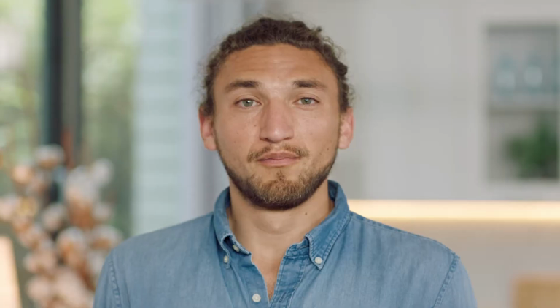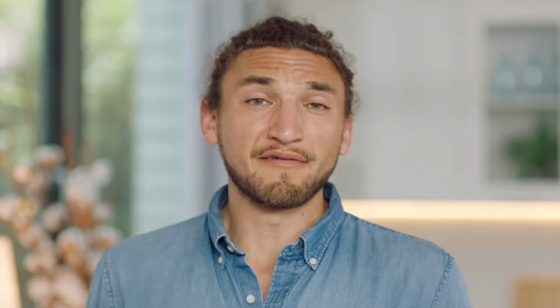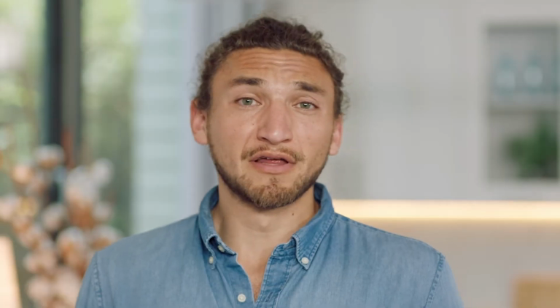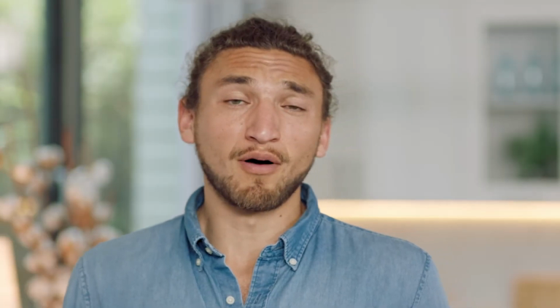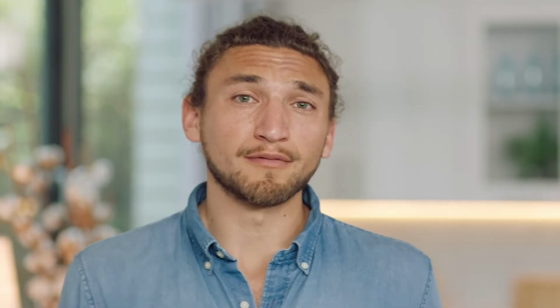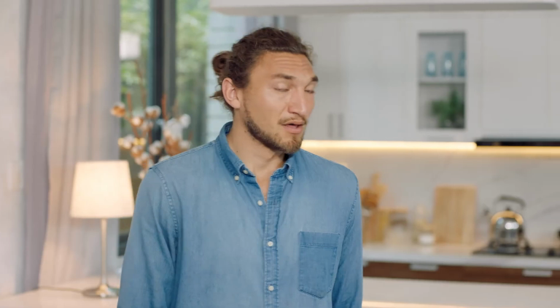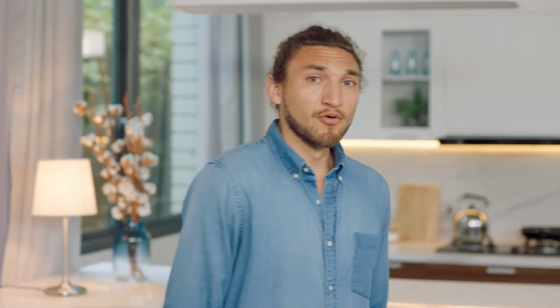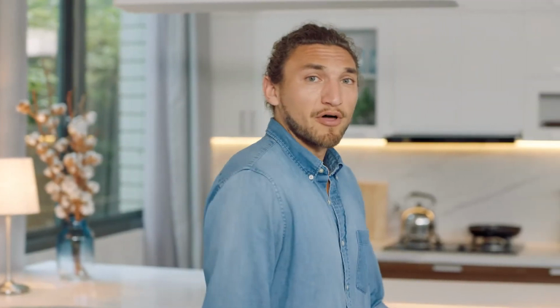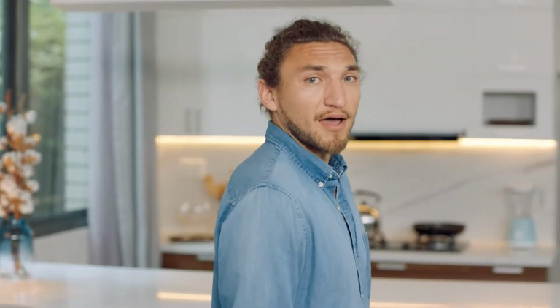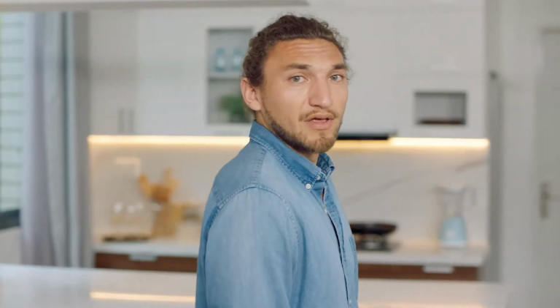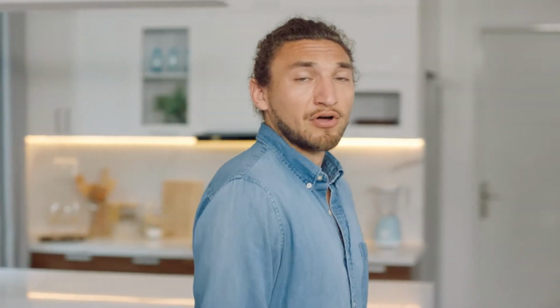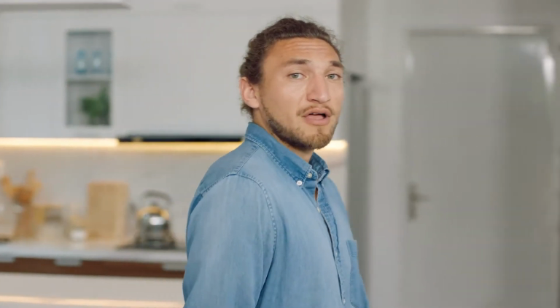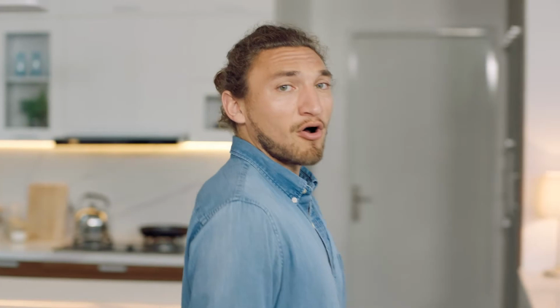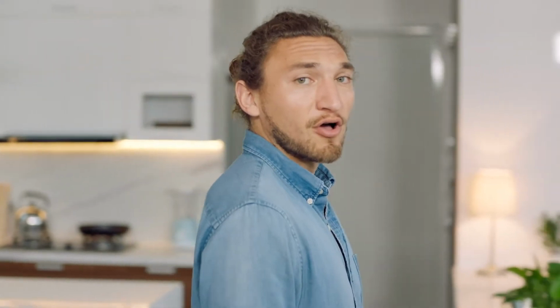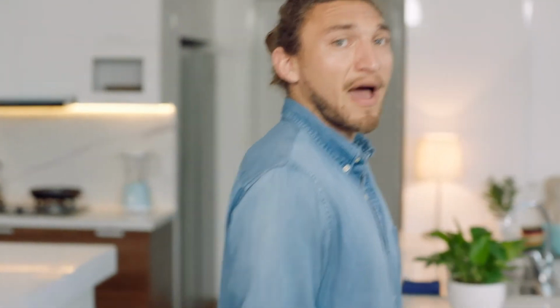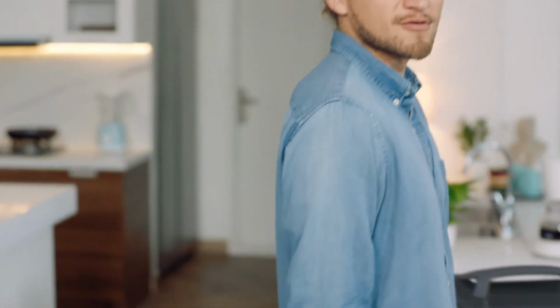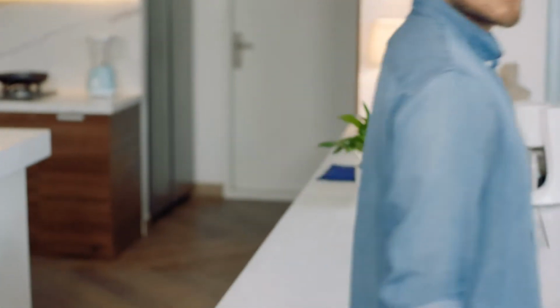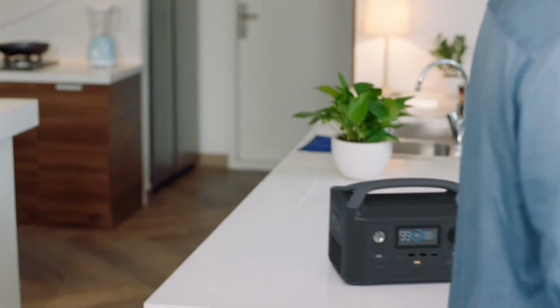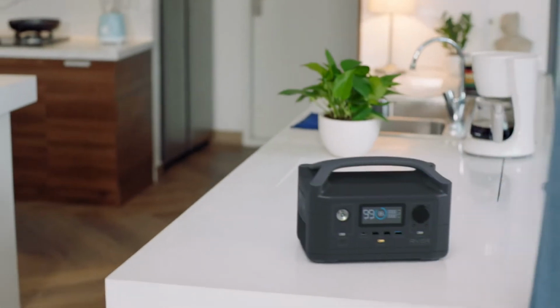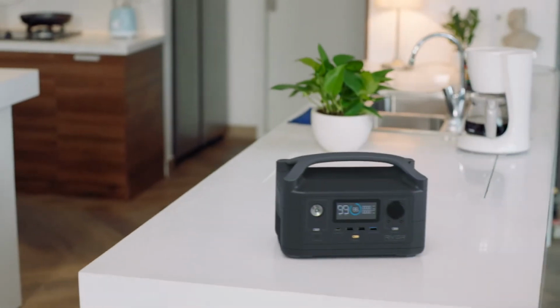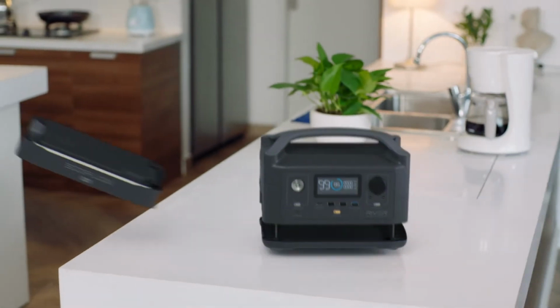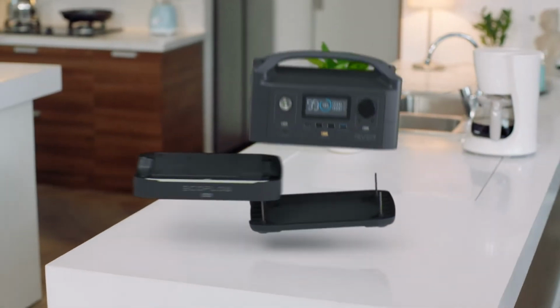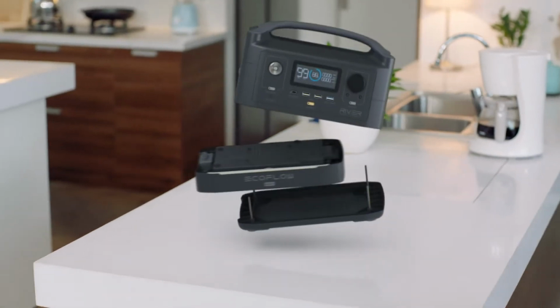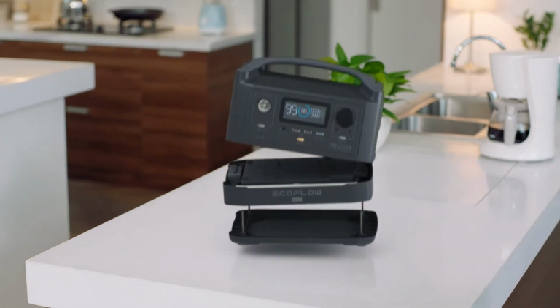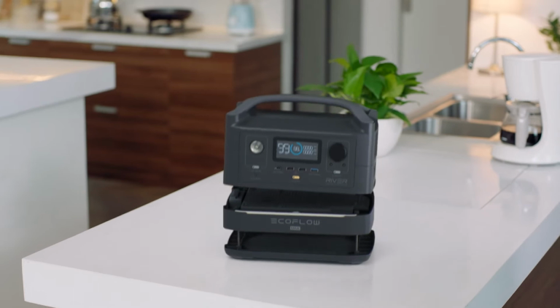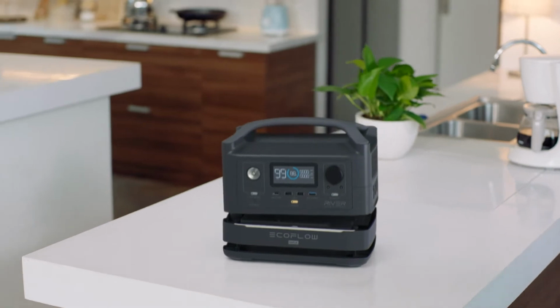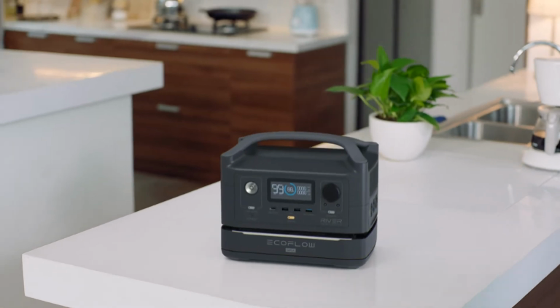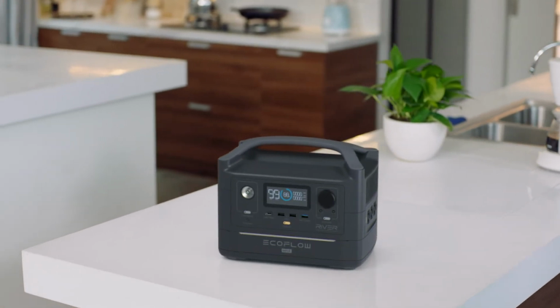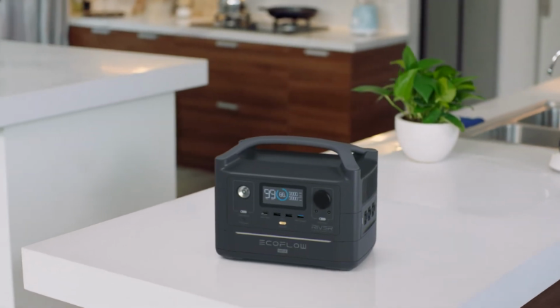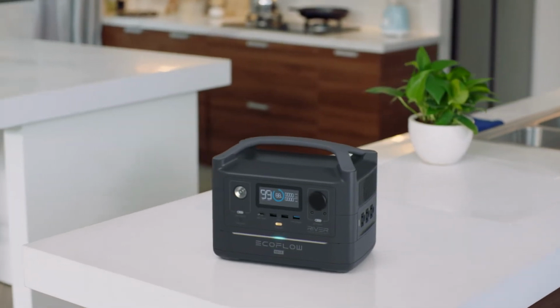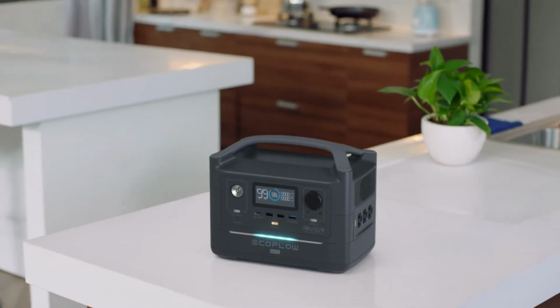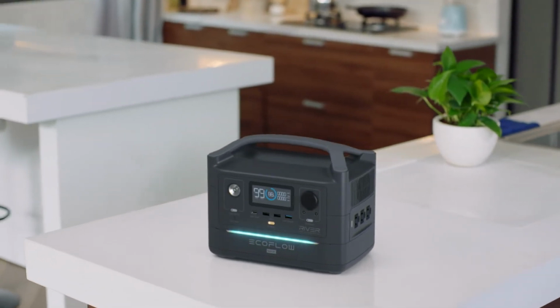But if you want more, at any point in time you can upgrade to R600 Max. This adds an extra battery module, giving you double the energy storage capacity of R600.